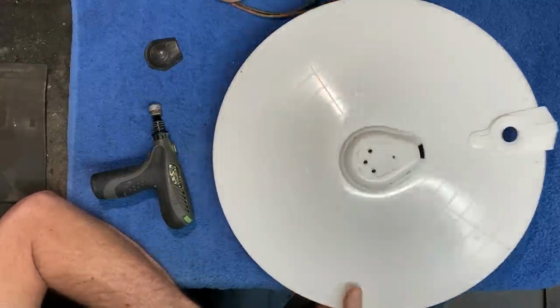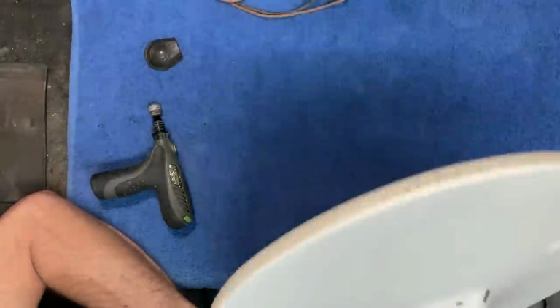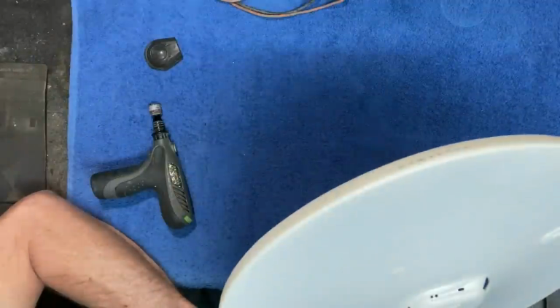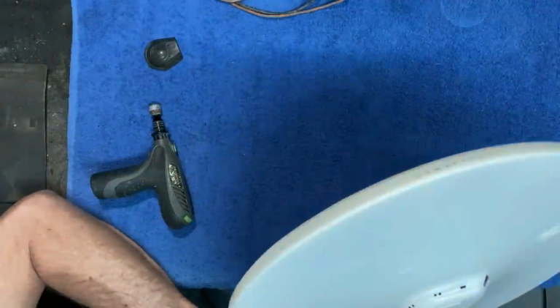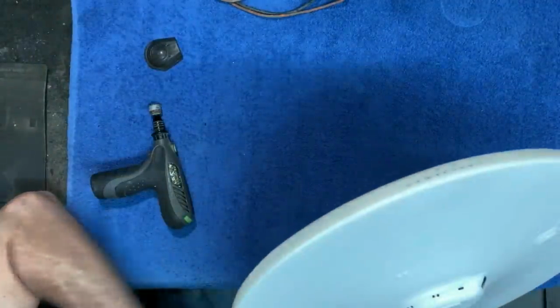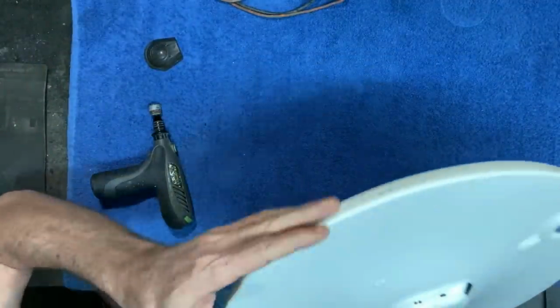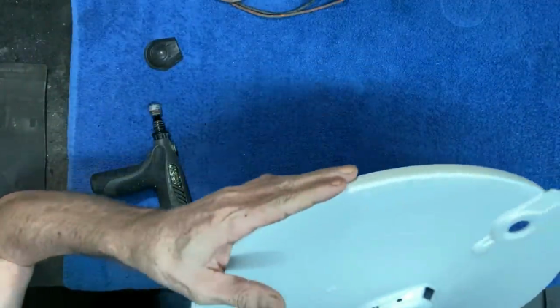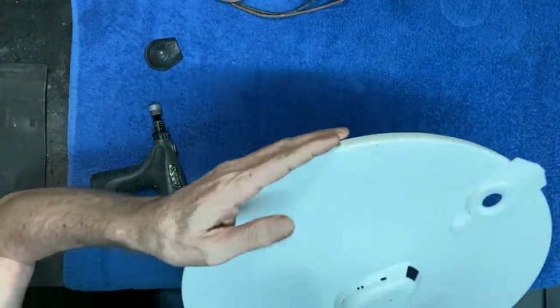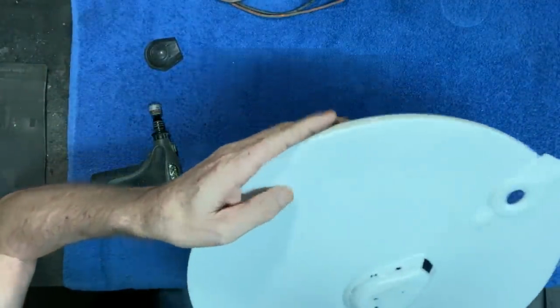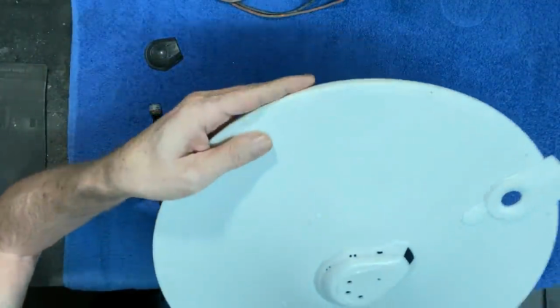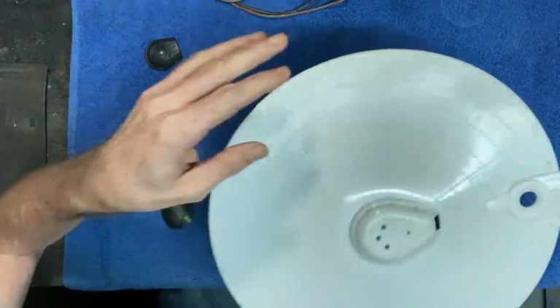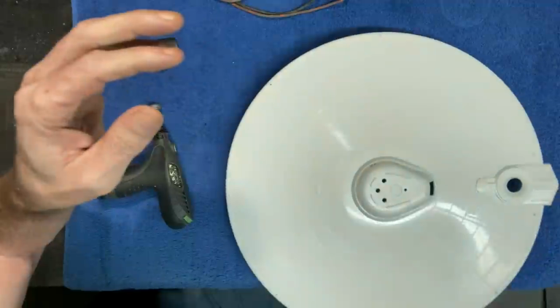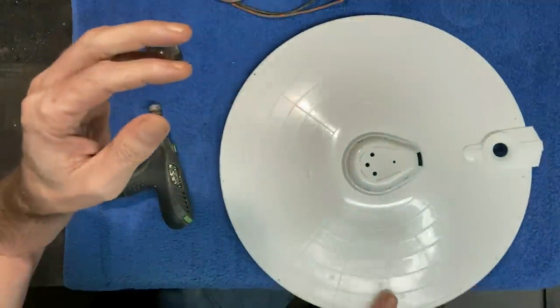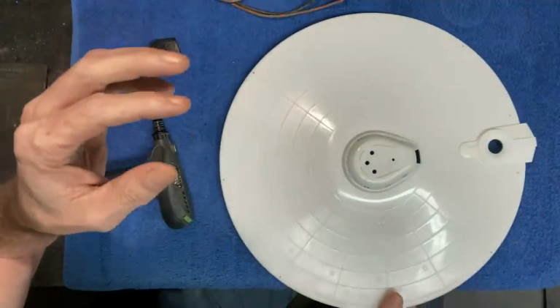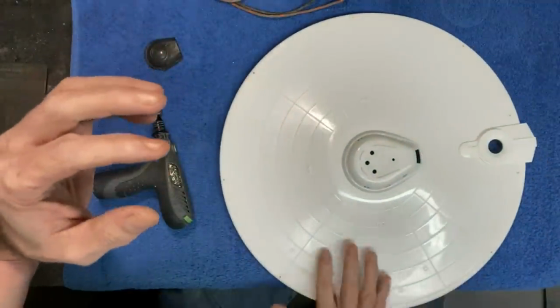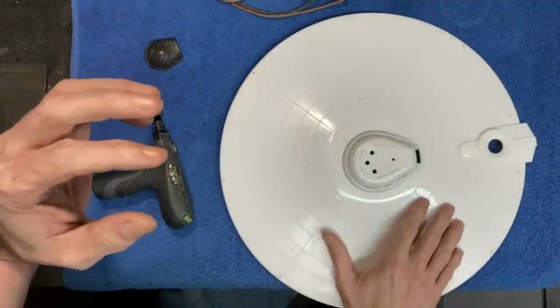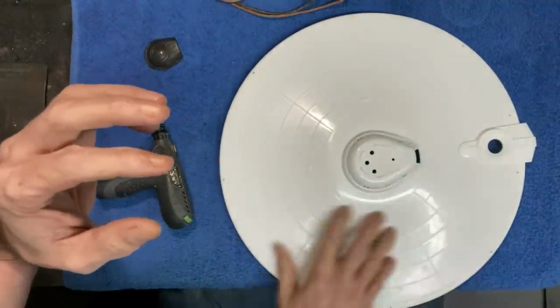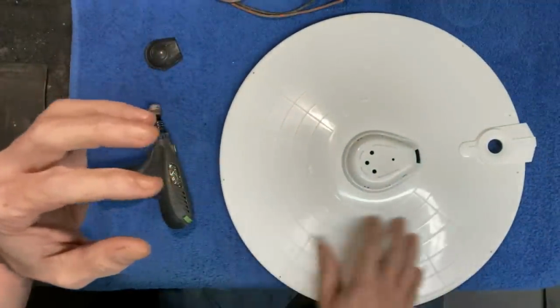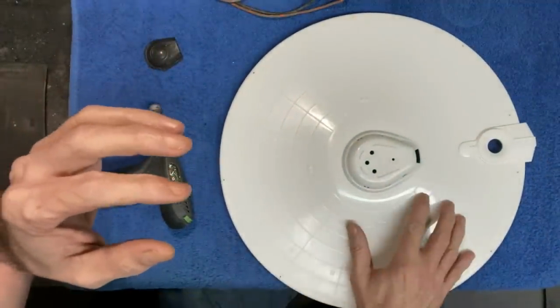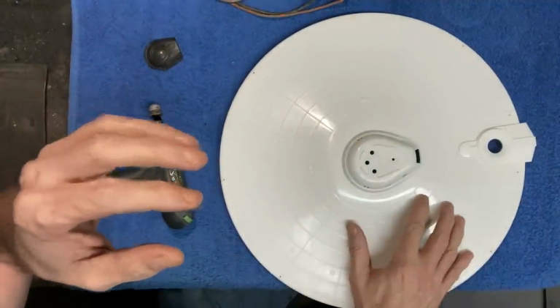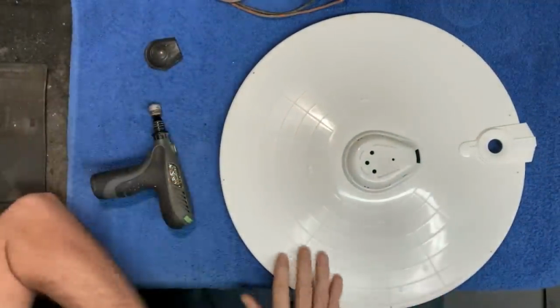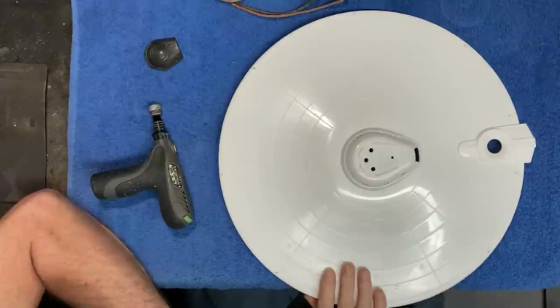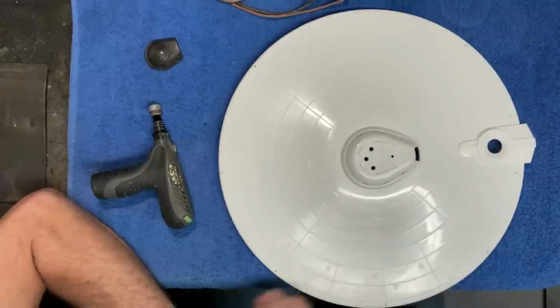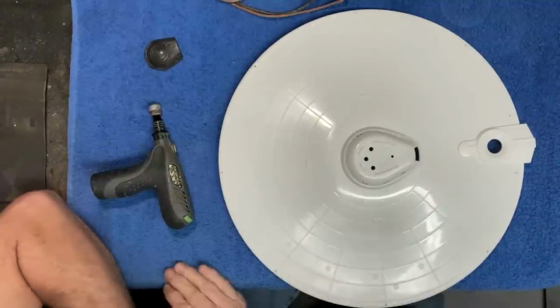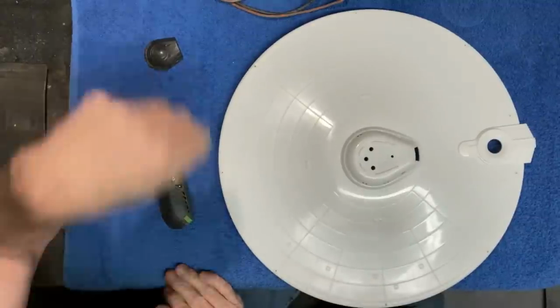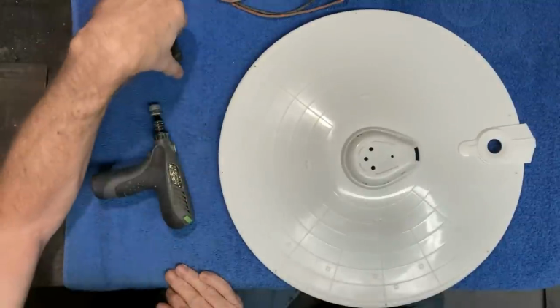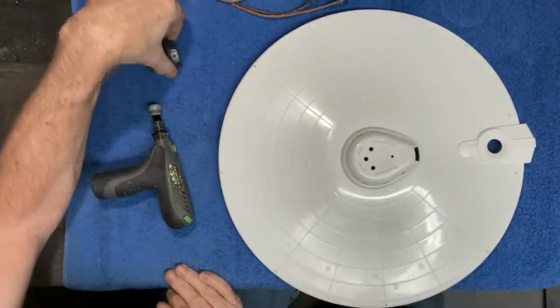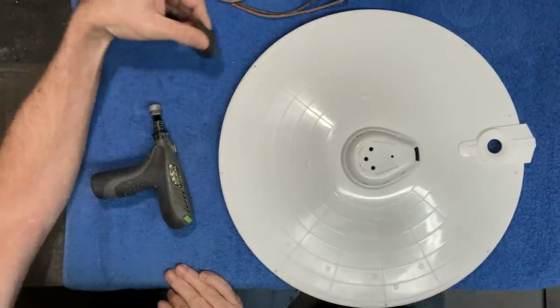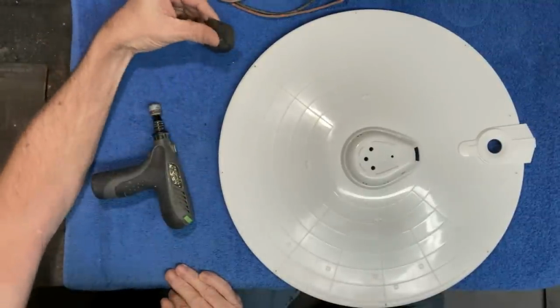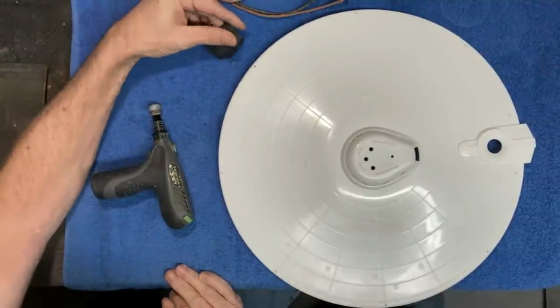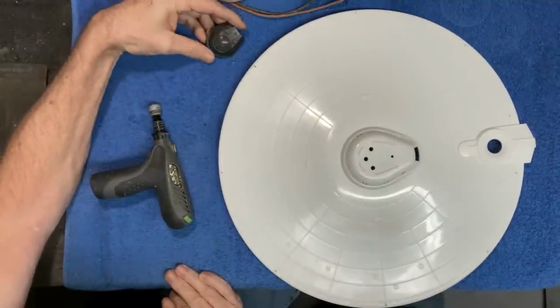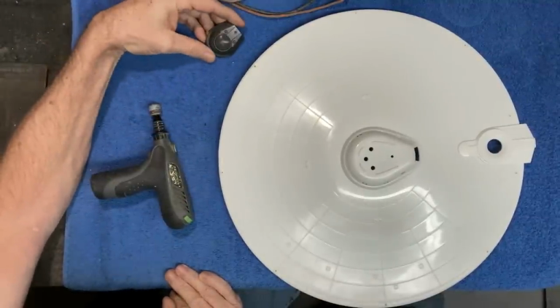We've got our sidewalls put on now. We did some putty filling there and as I mentioned in the first video, we're going to be doing more mods on this upper saucer to work with some aftermarket parts that we have and to correct some of the inaccurate detail.